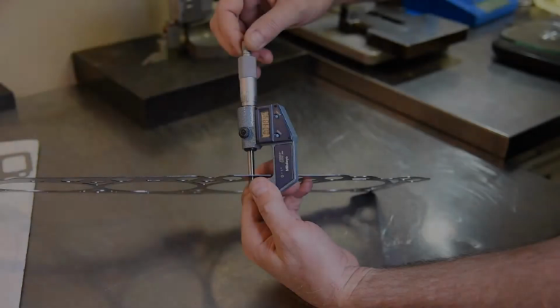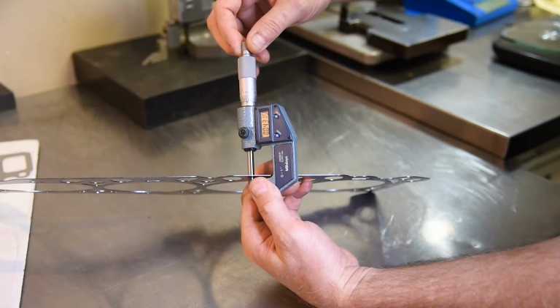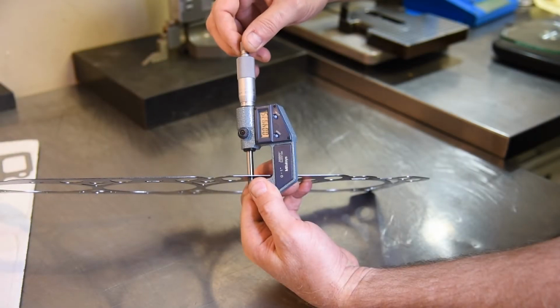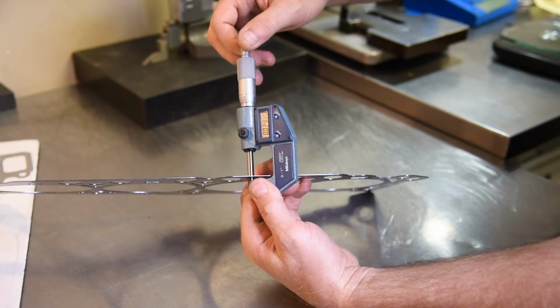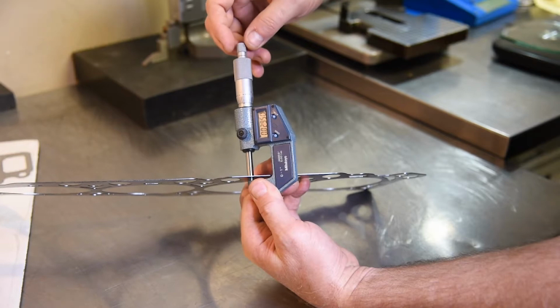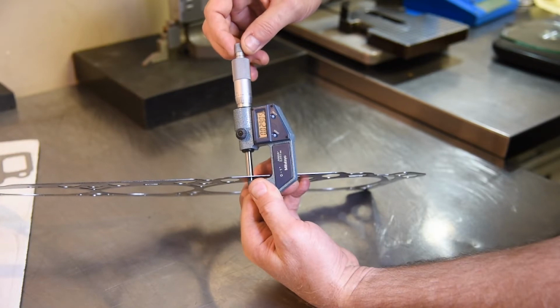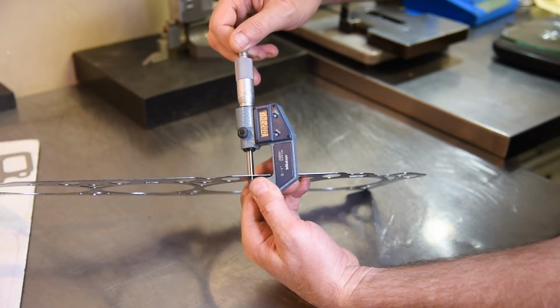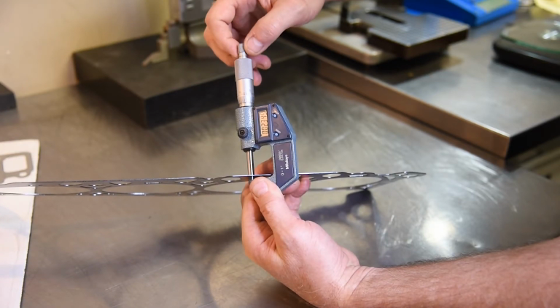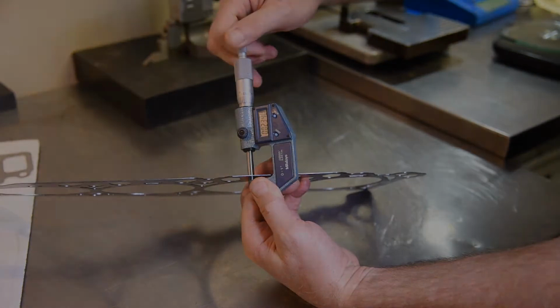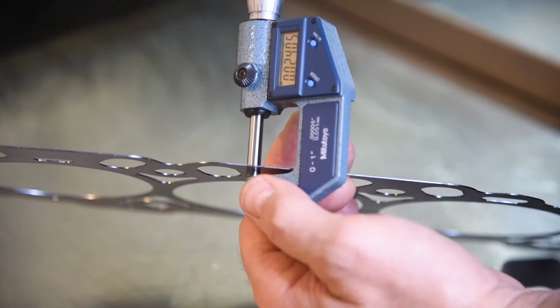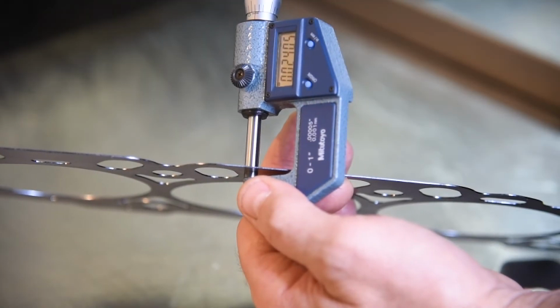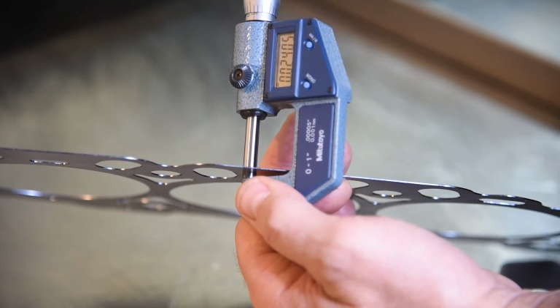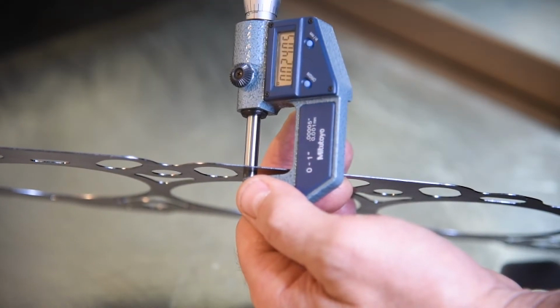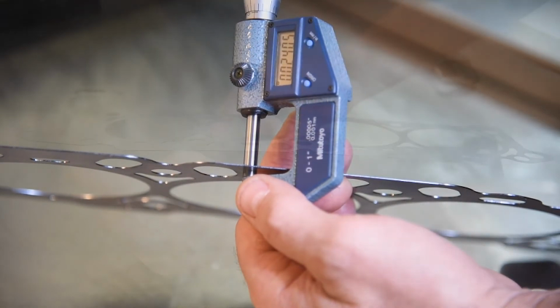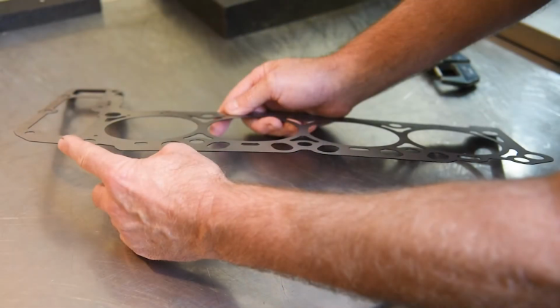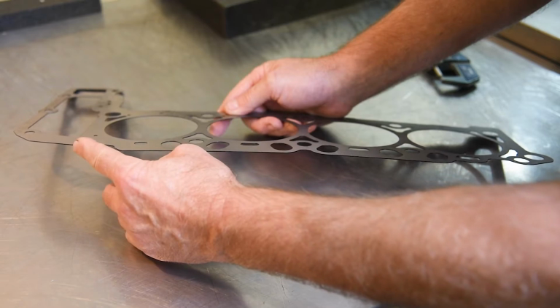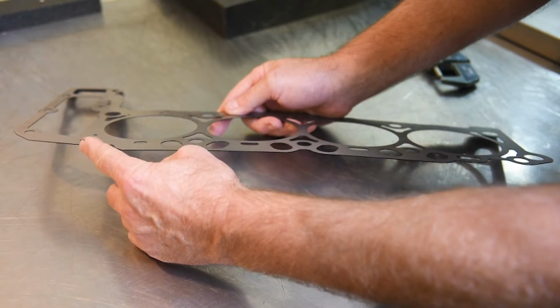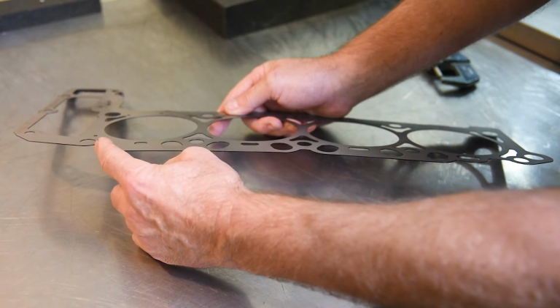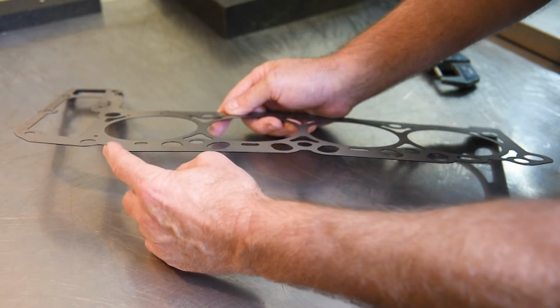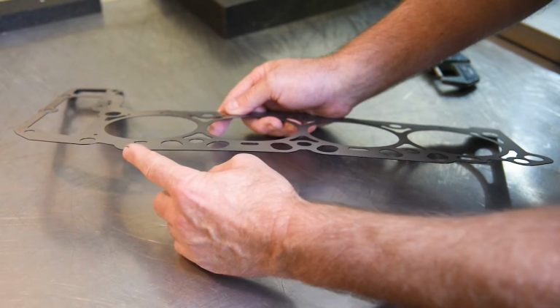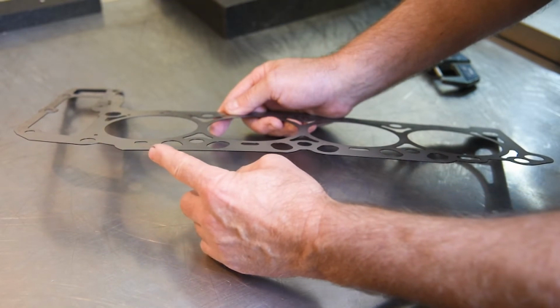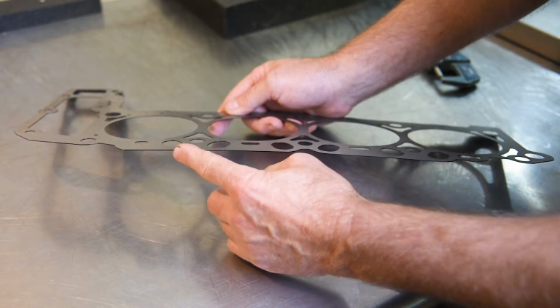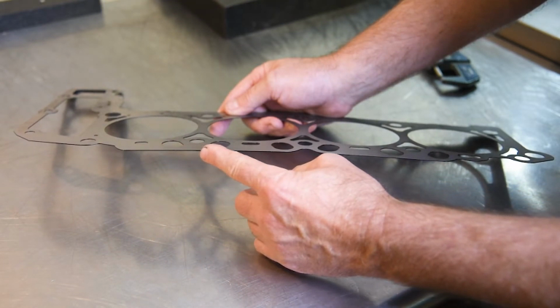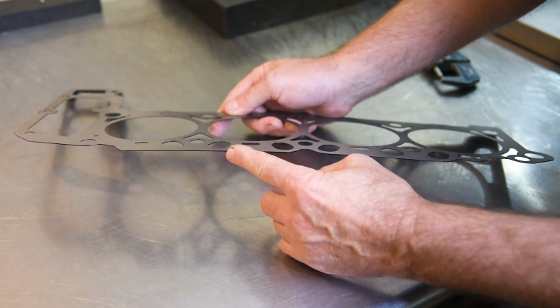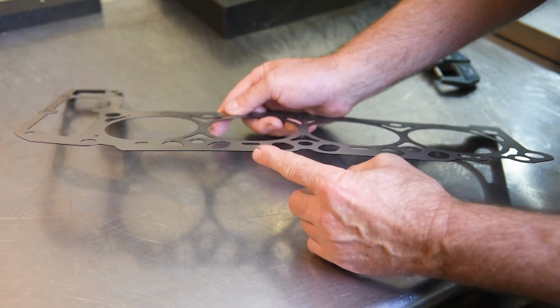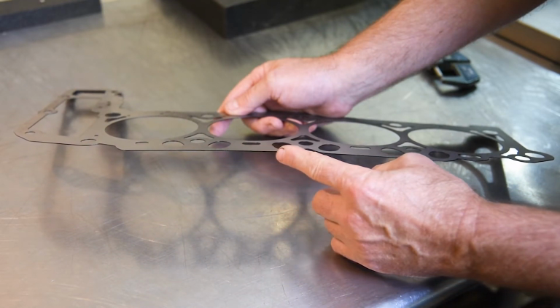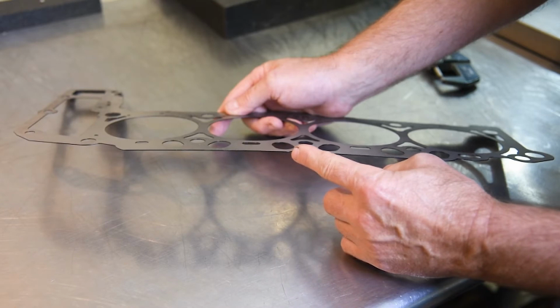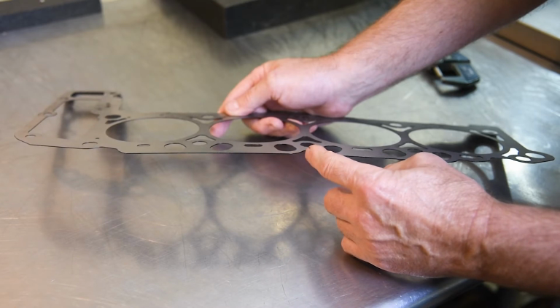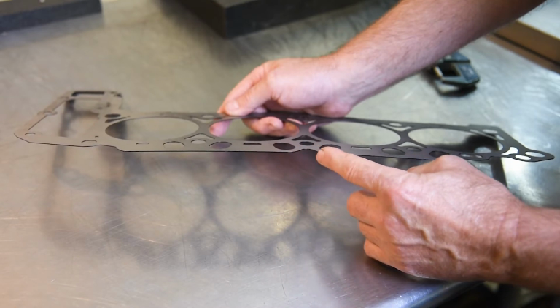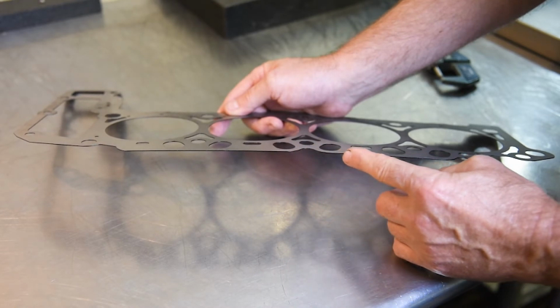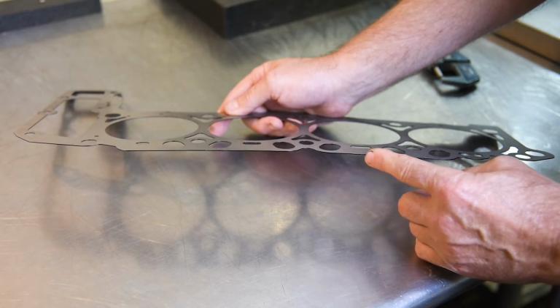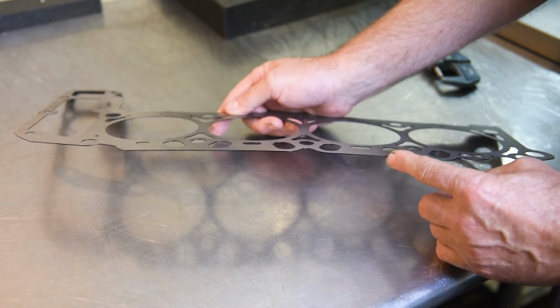Cylinder head shims solve the common problems of lack of valve train geometry, compression ratio creep, and timing chain flutter. Shims should always be installed on the block side with the cylinder head gasket on top and should be used with conventional head gaskets only.